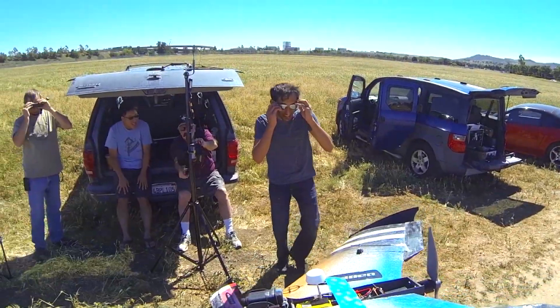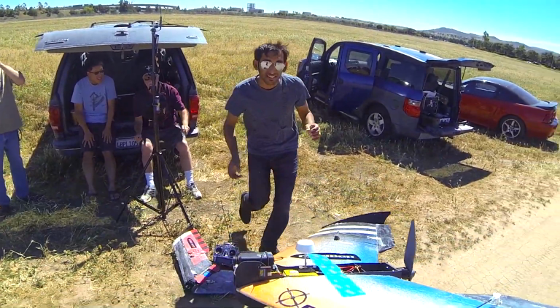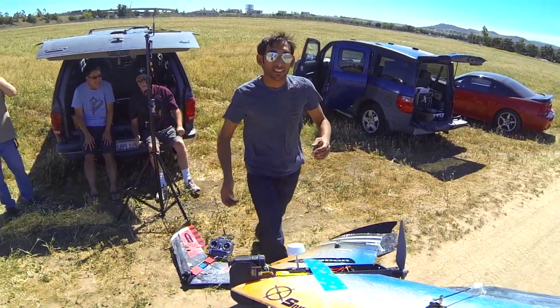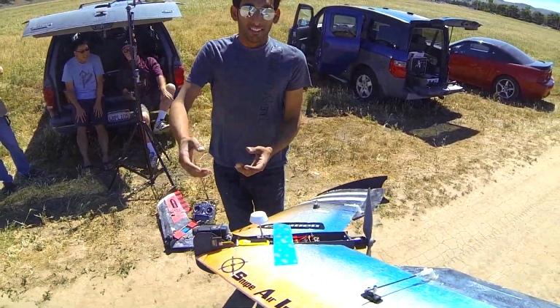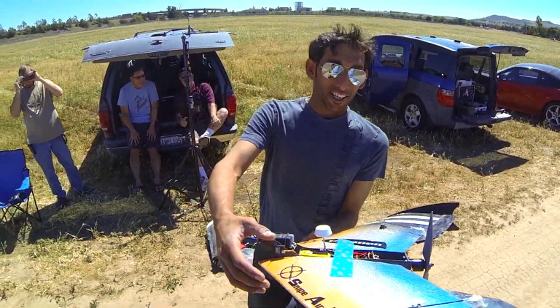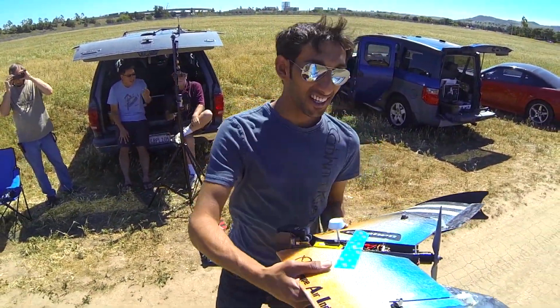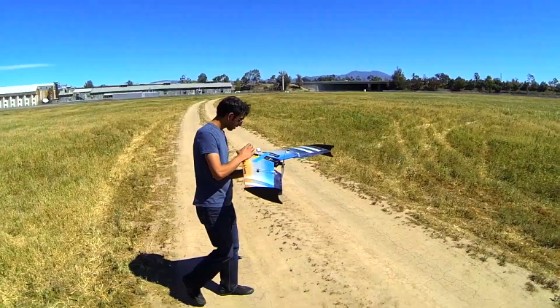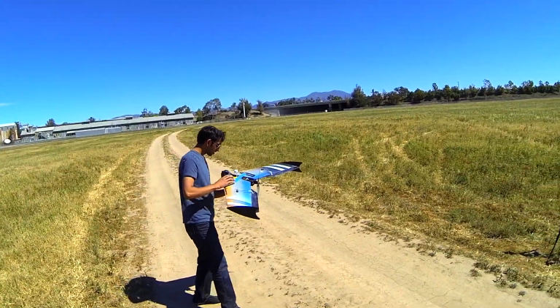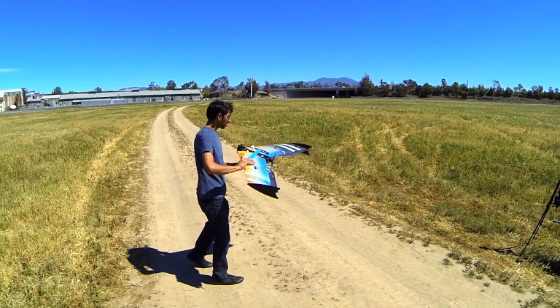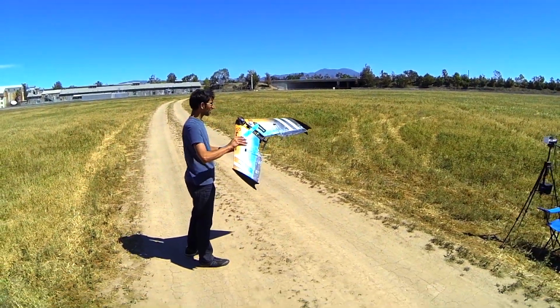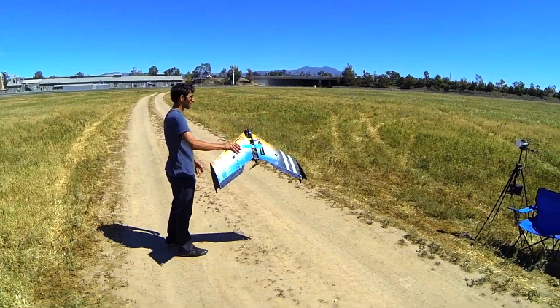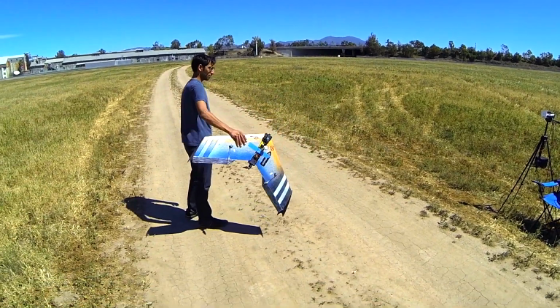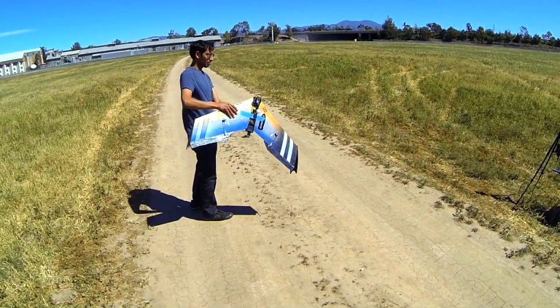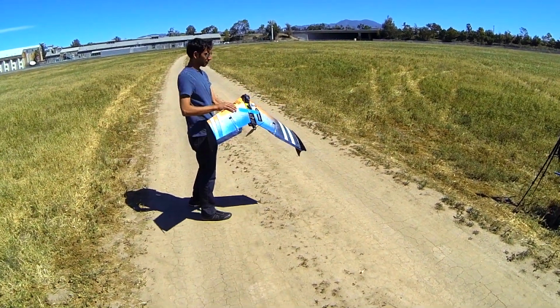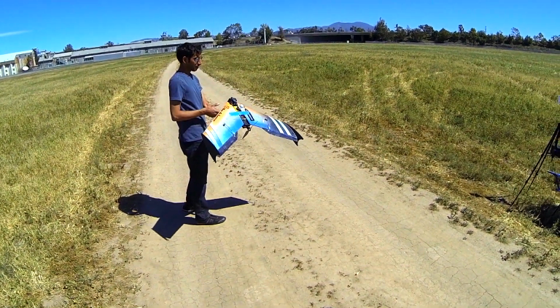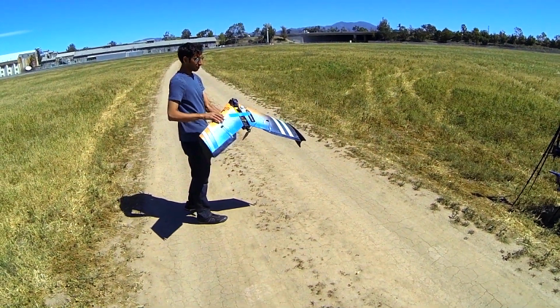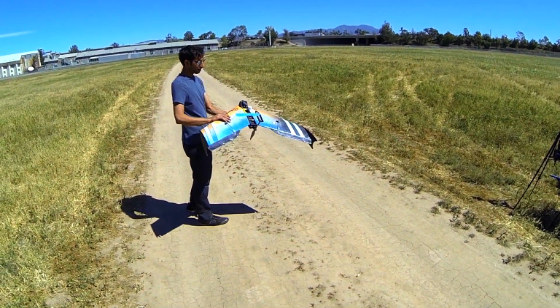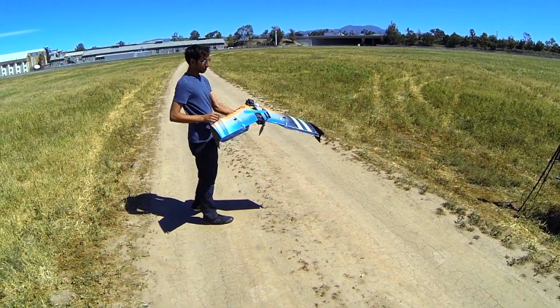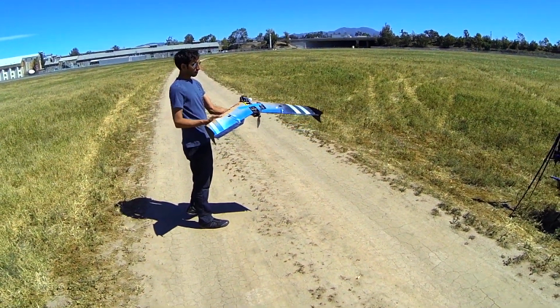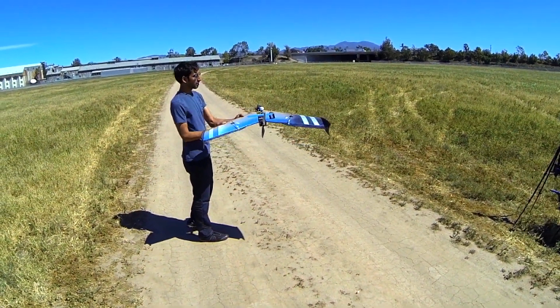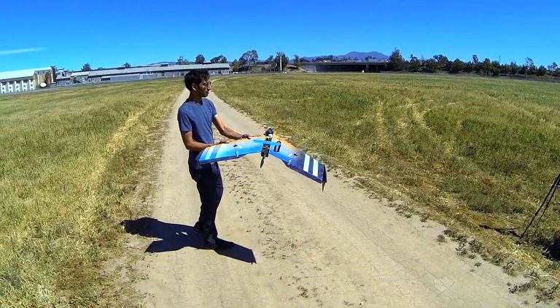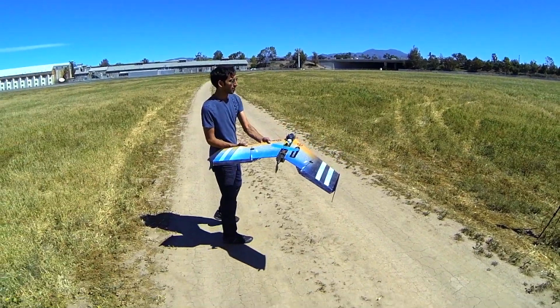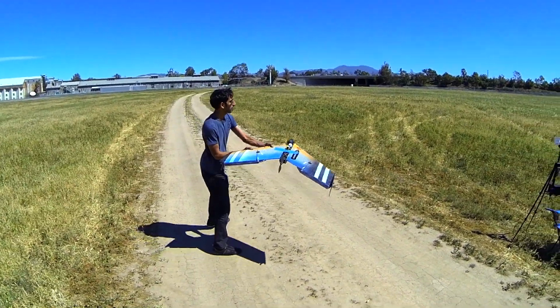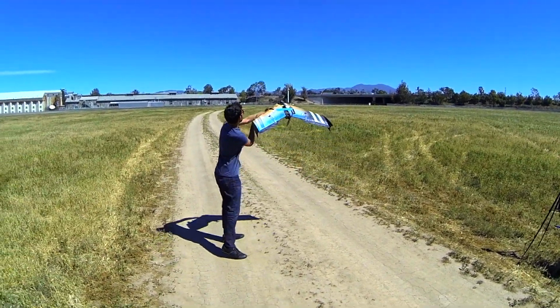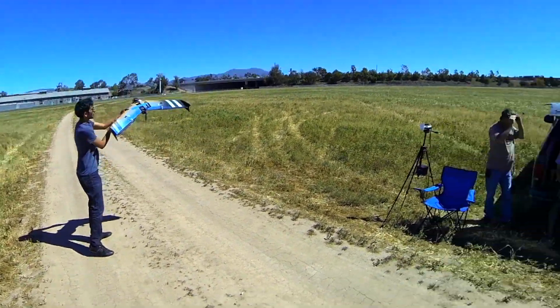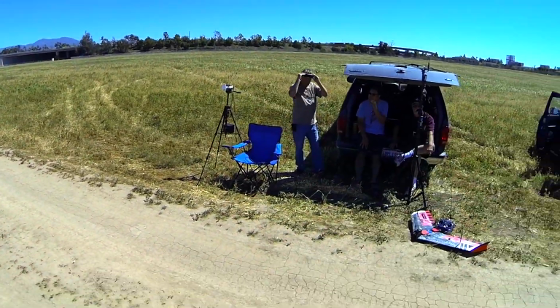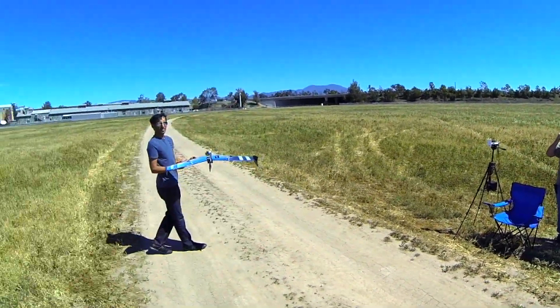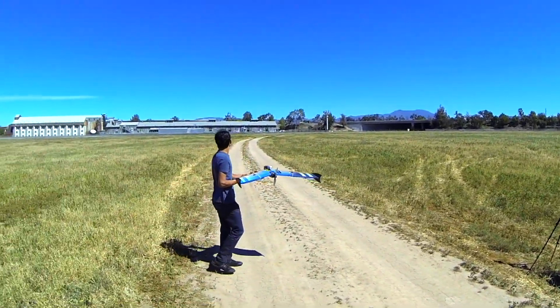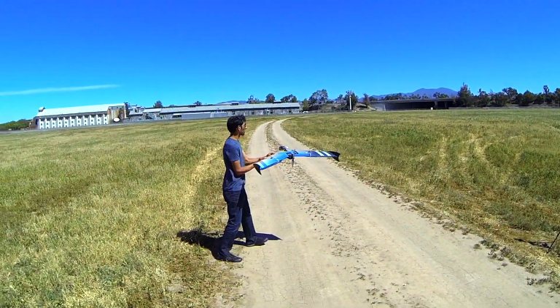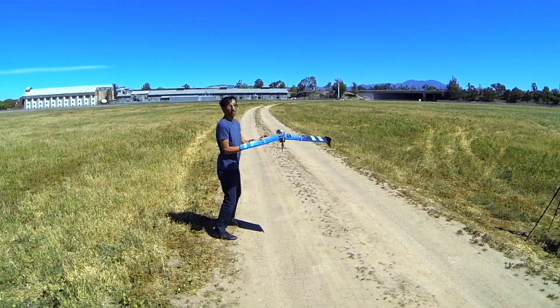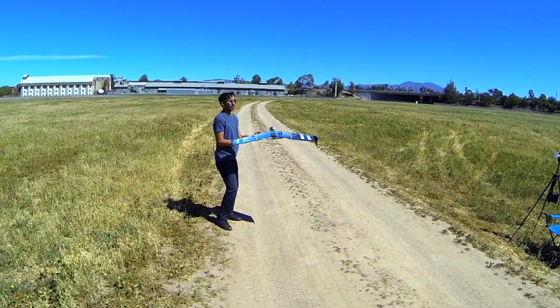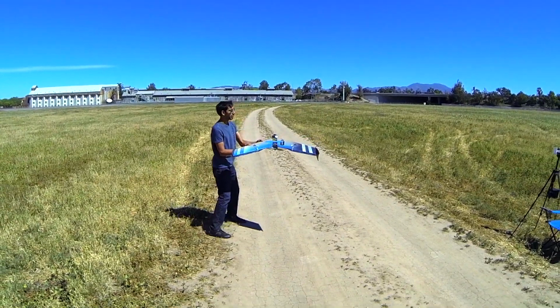Faisal, will you do the honors? Just a little wingtip launch. Let me just check my surfaces real quick. Yep, it looks good. Yeah, I got the 2-1 lens on there. Whenever you're ready...